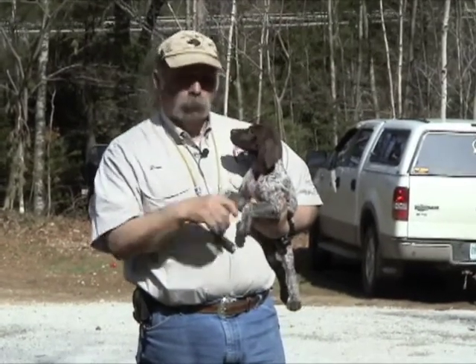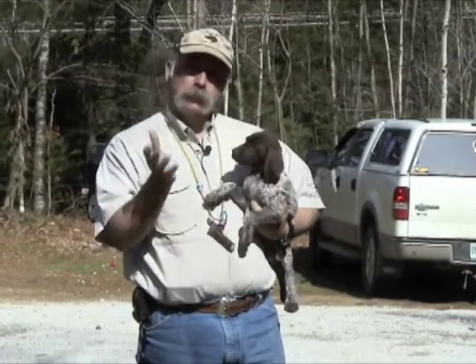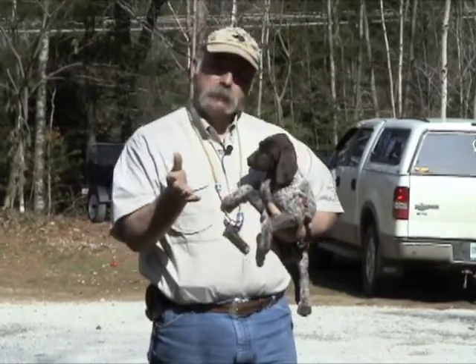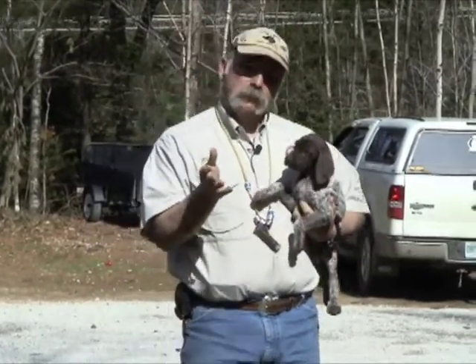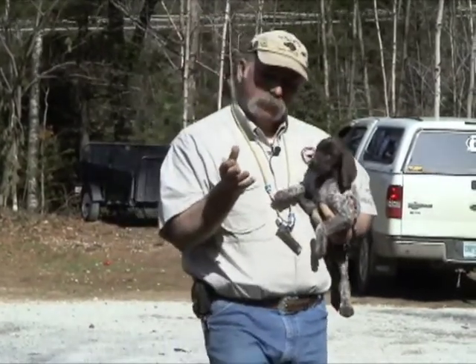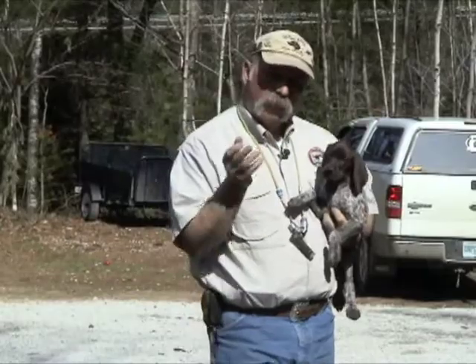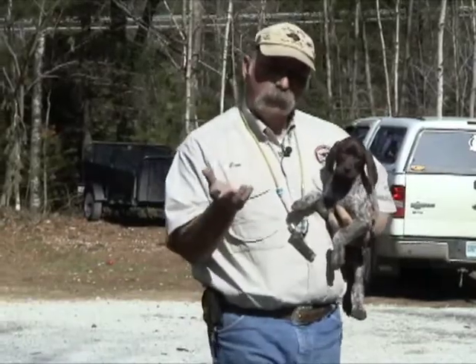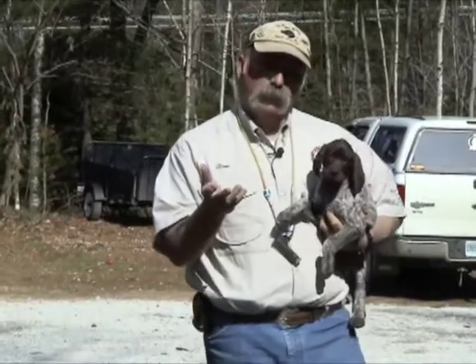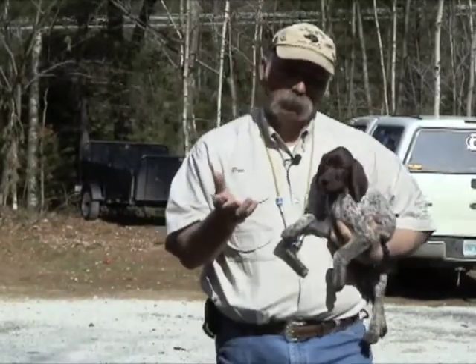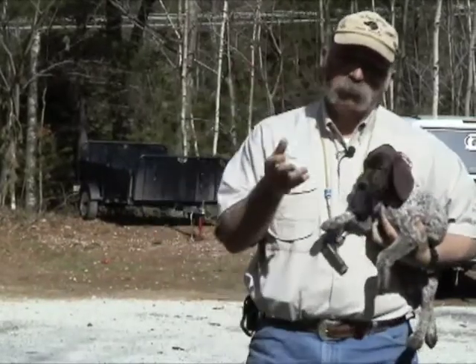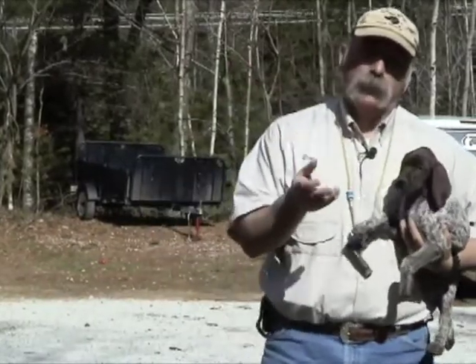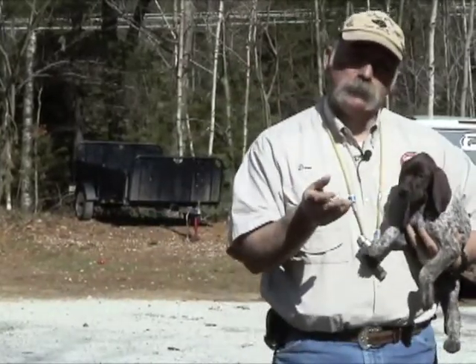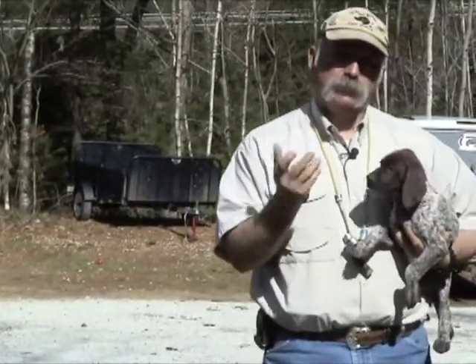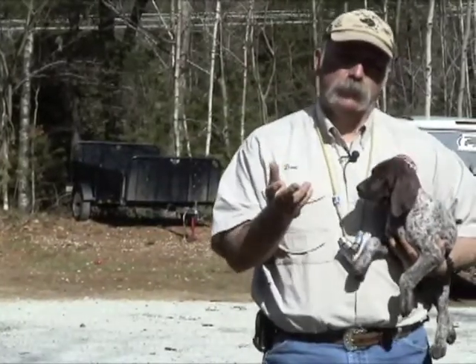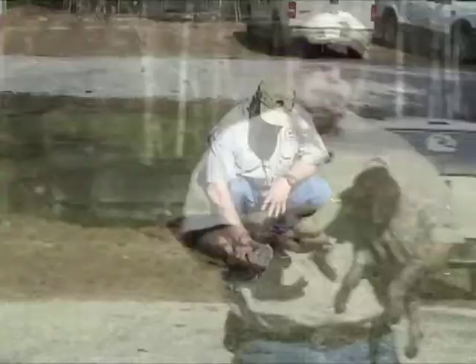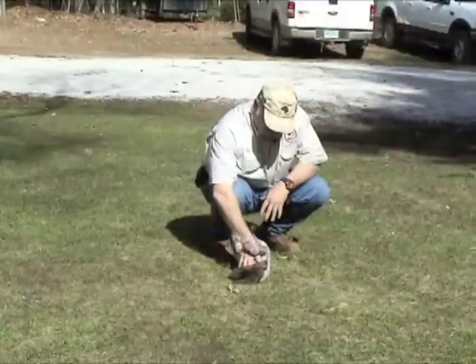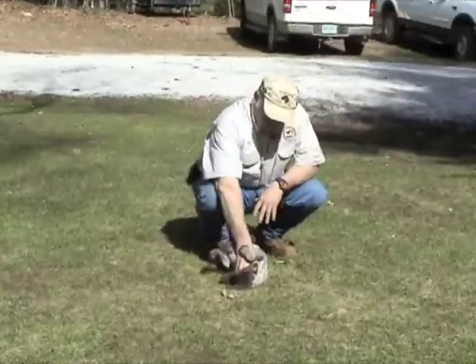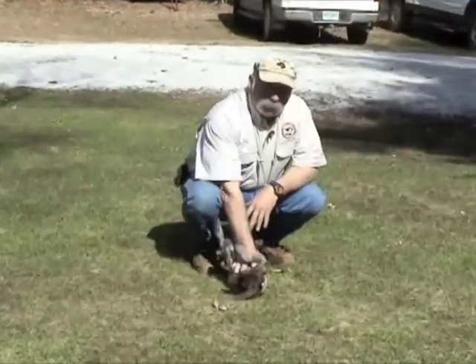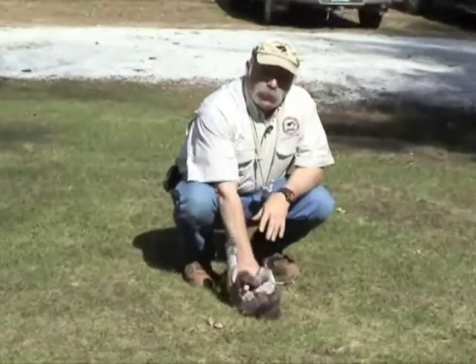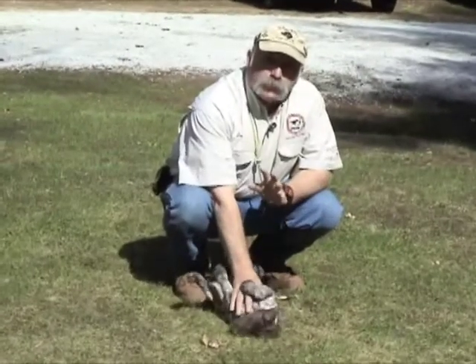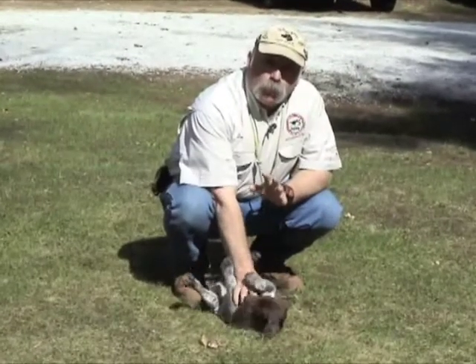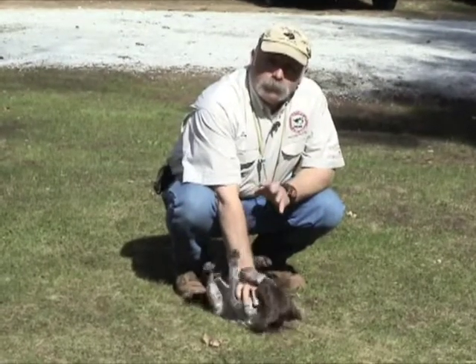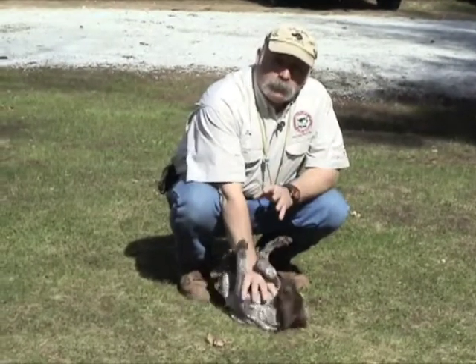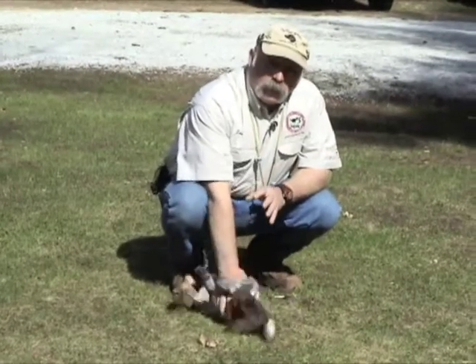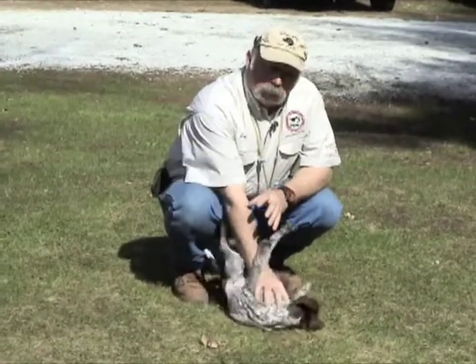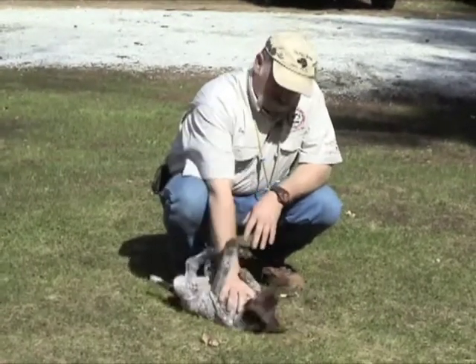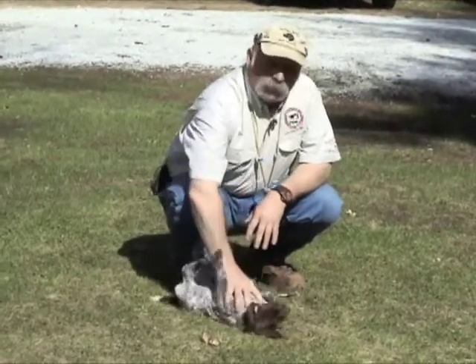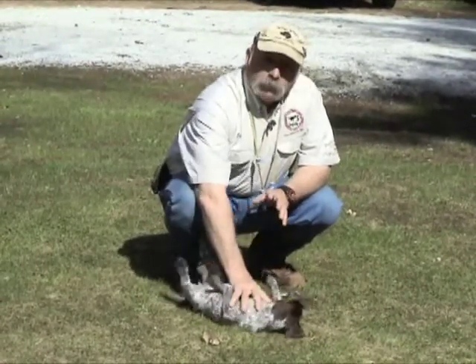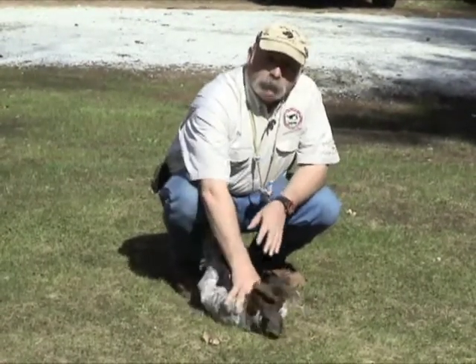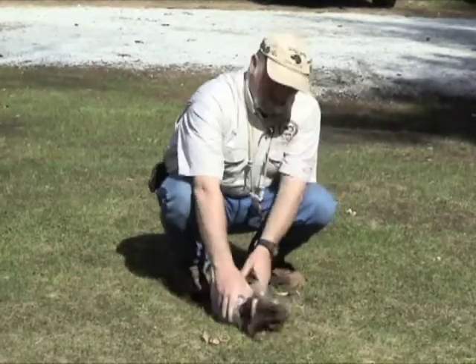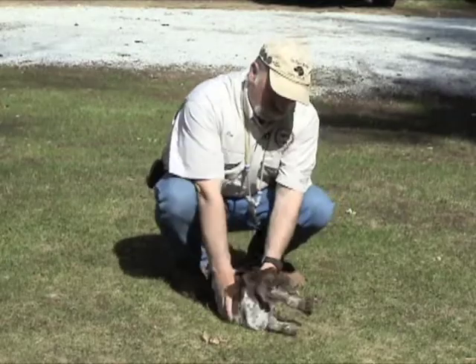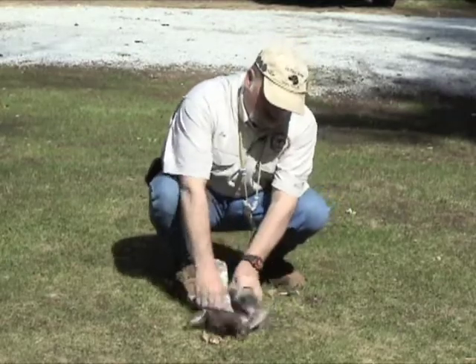We're going to do the same test over again on this pup, but as we're doing this I'm going to explain a few things. What we do is we try to breed the most cooperative and loving dog that we can for the future owner.